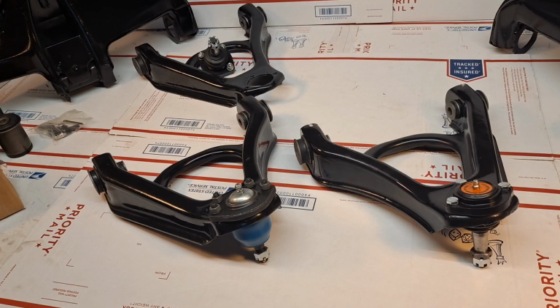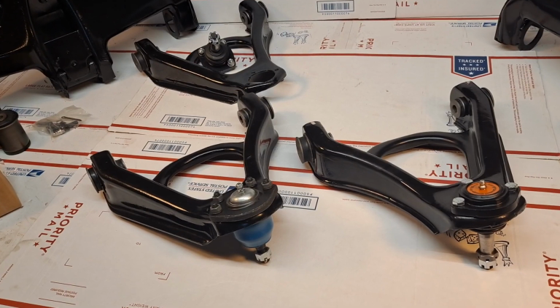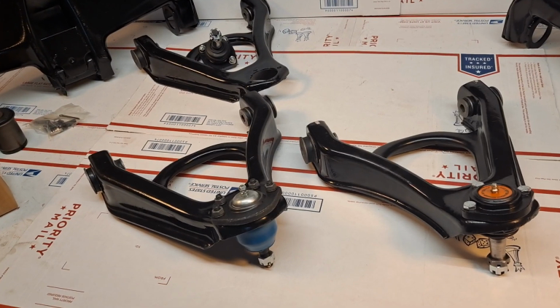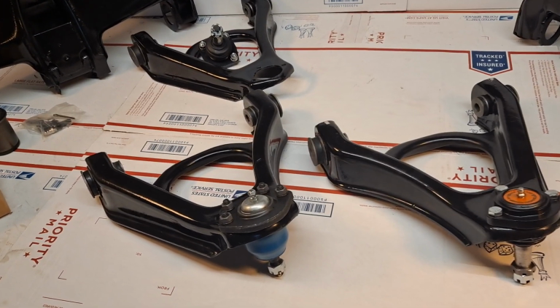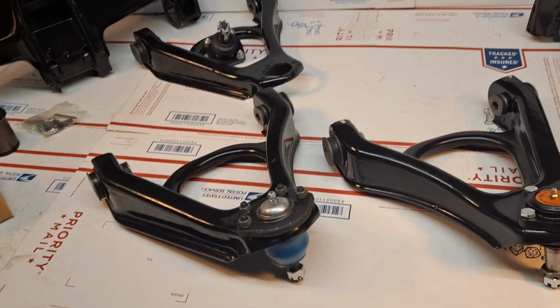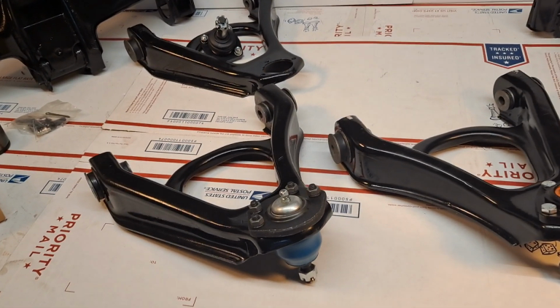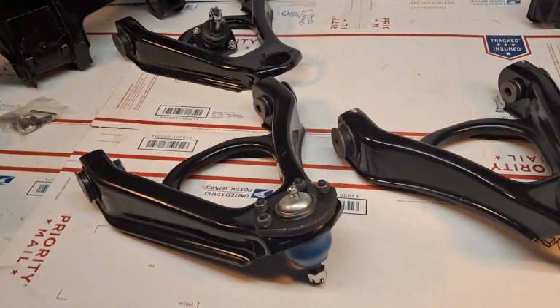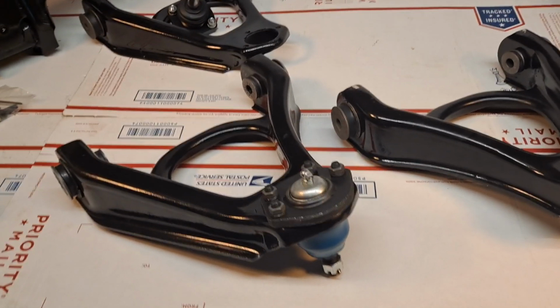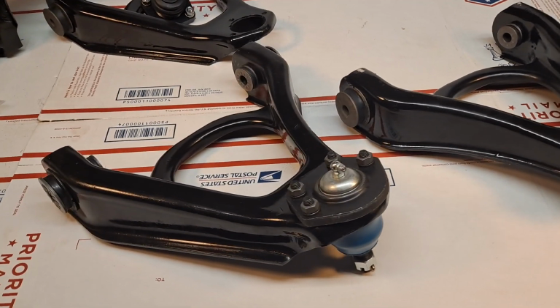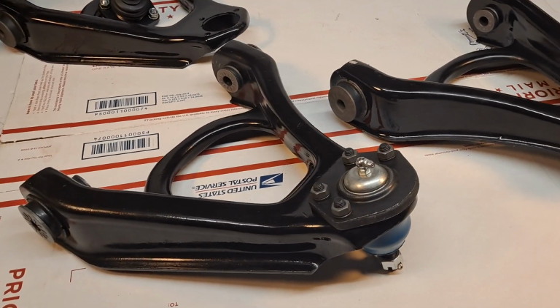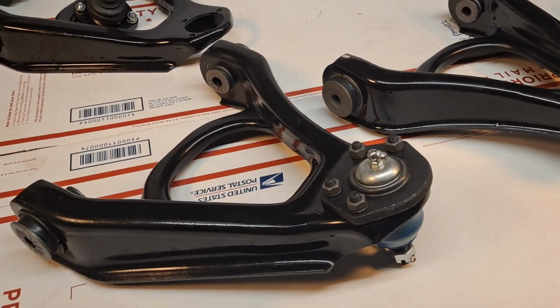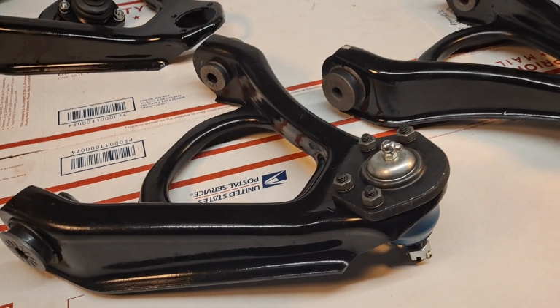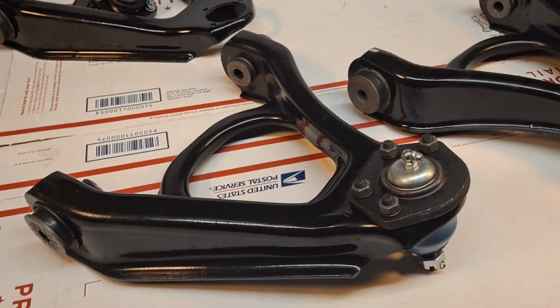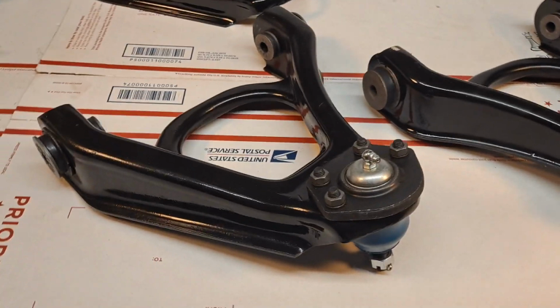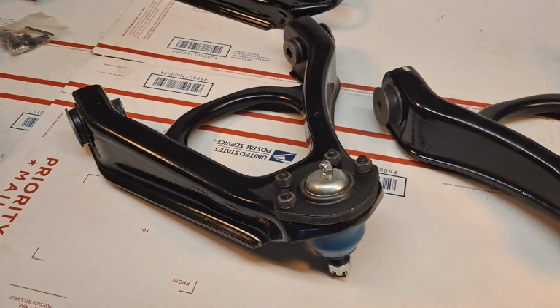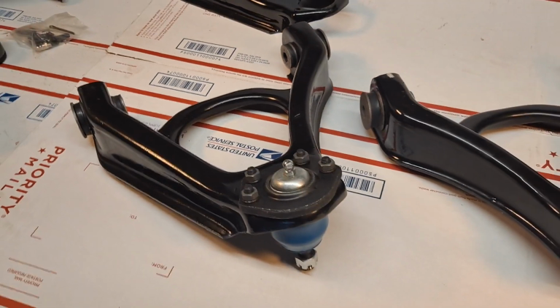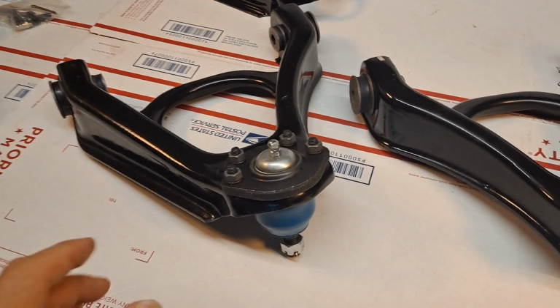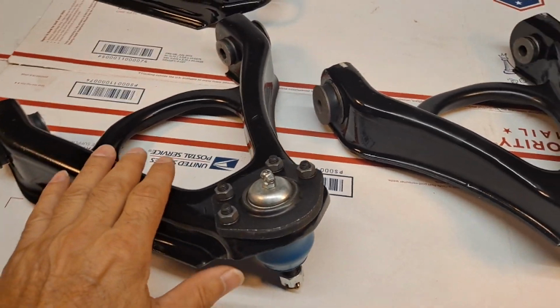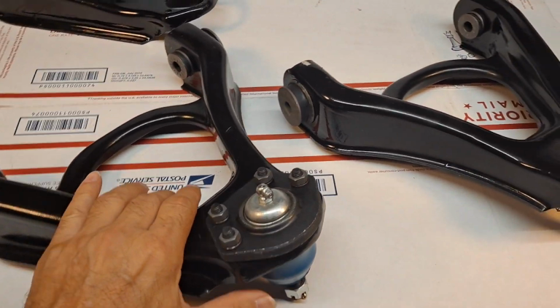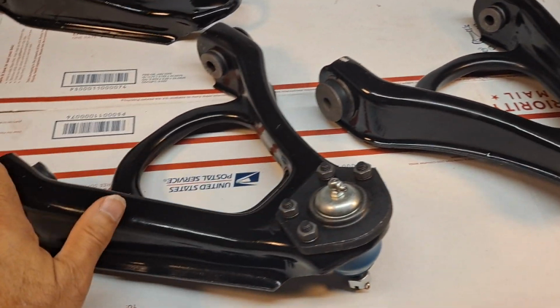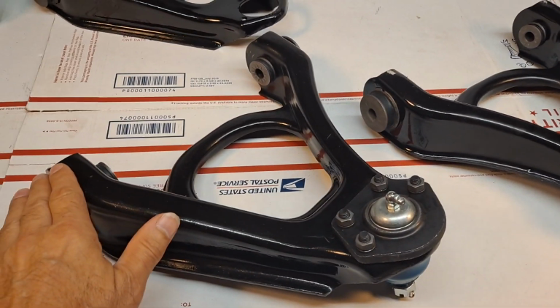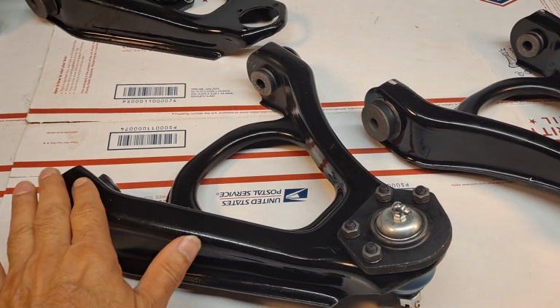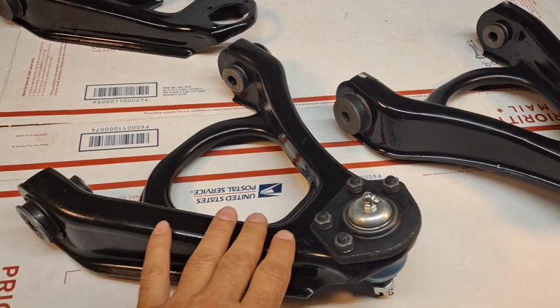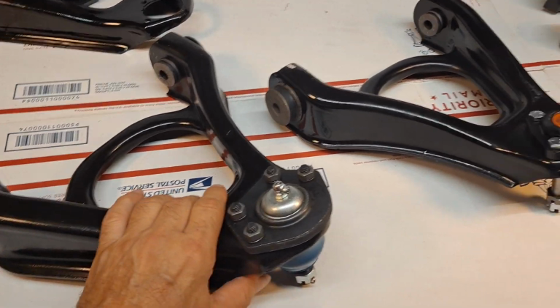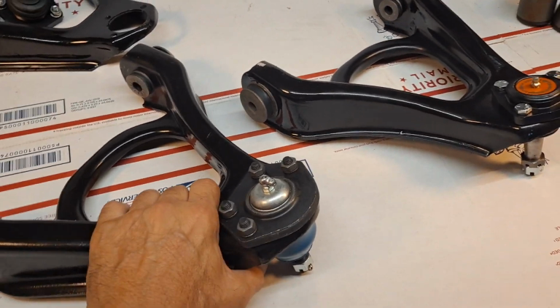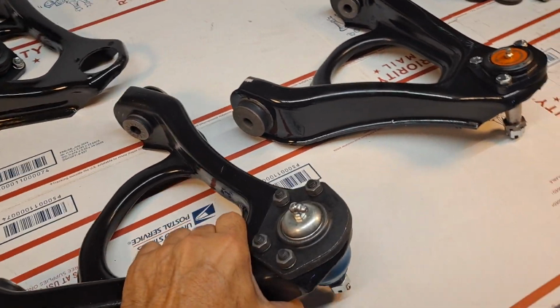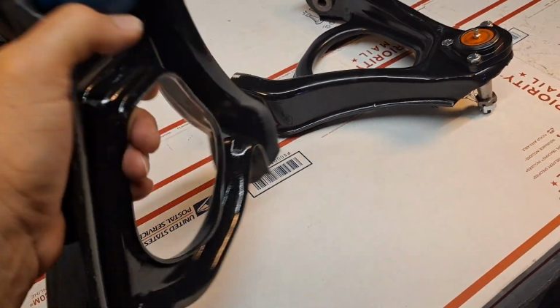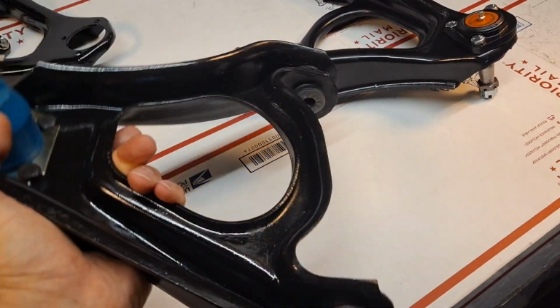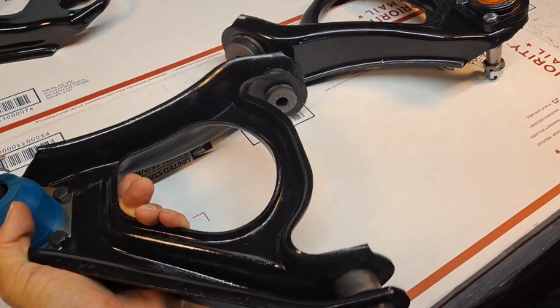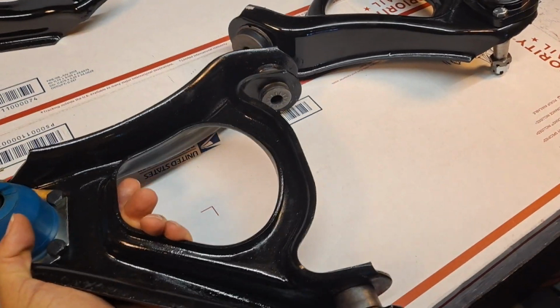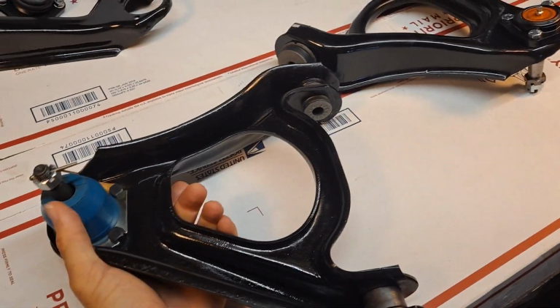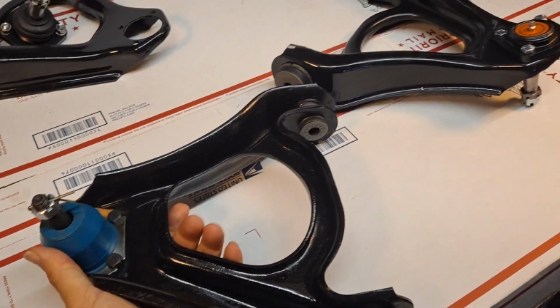Today is Tuesday, June 27th. This is the 1971 to 1976 Cadillac Eldorado upper control arm, along with the ball joint and replacement bushings. This is a restored unit for my friend Mike in Missouri.